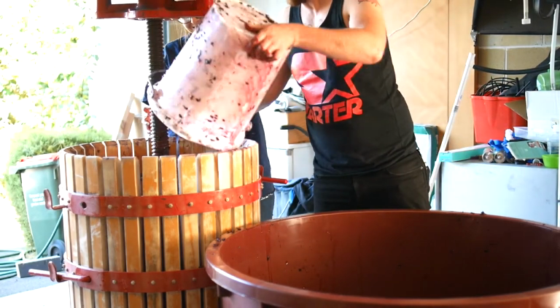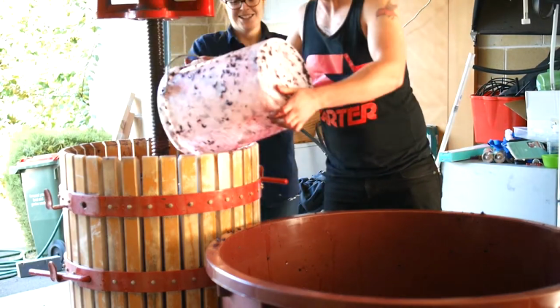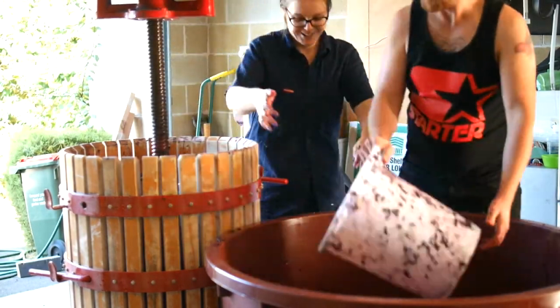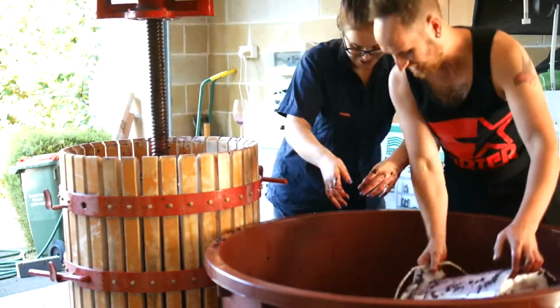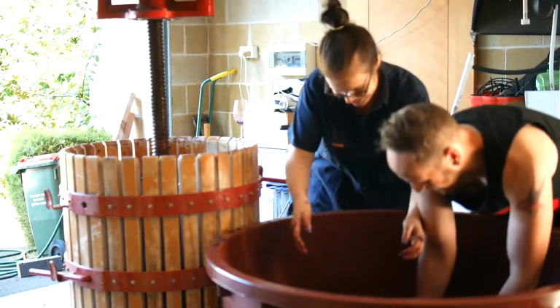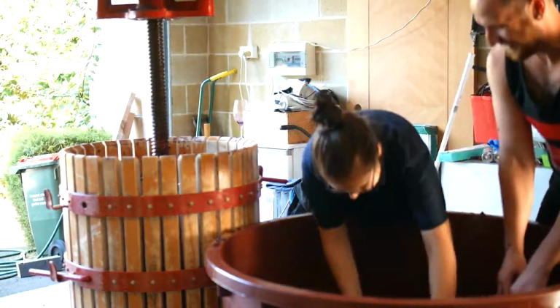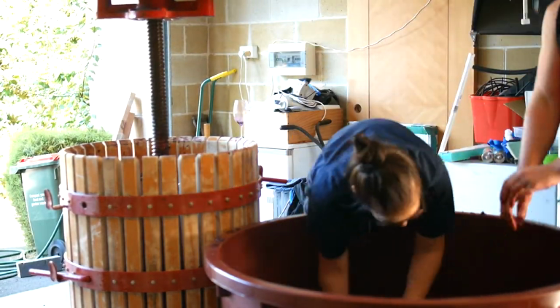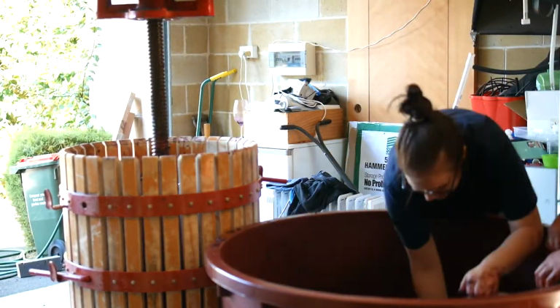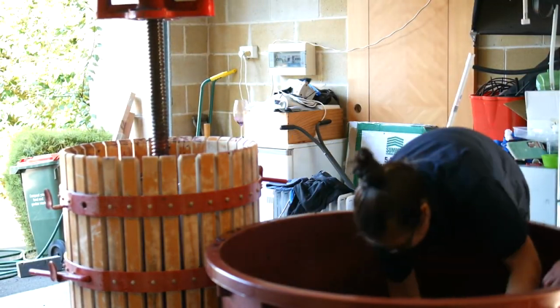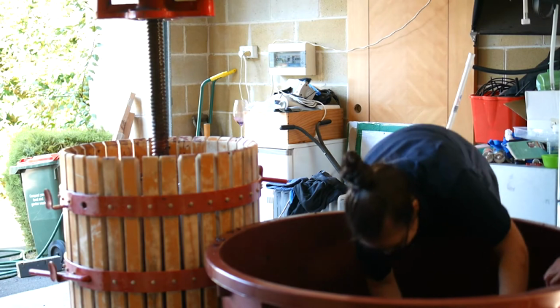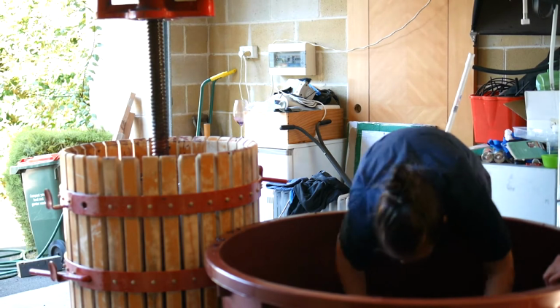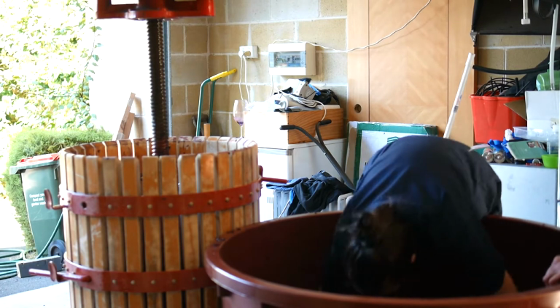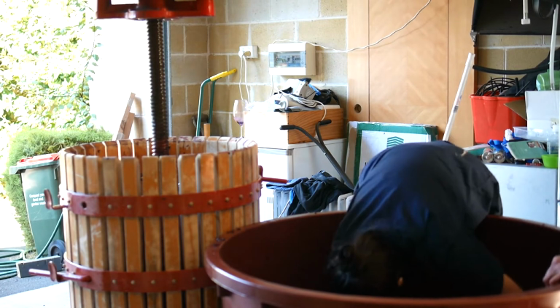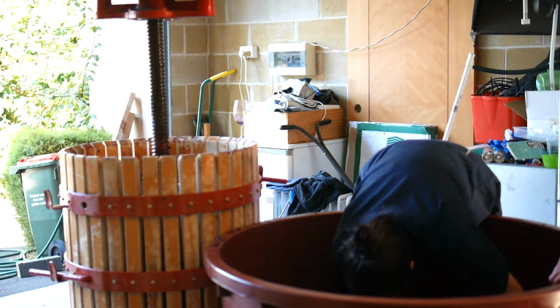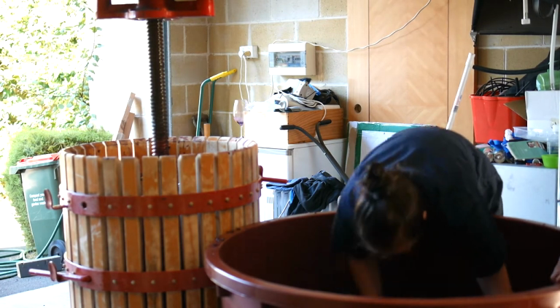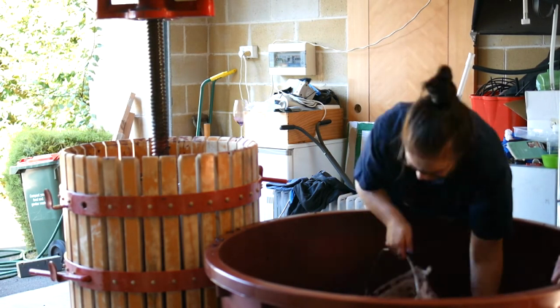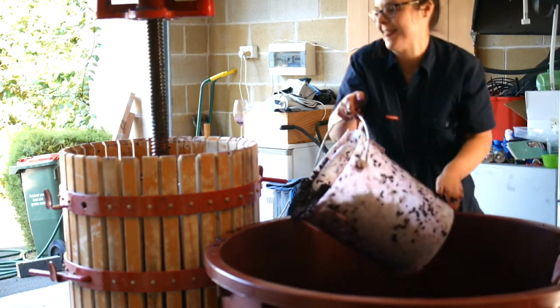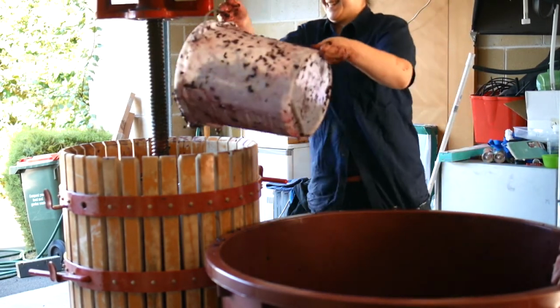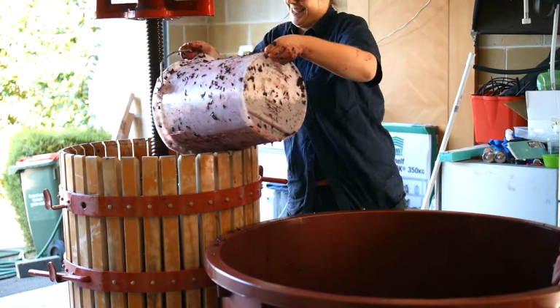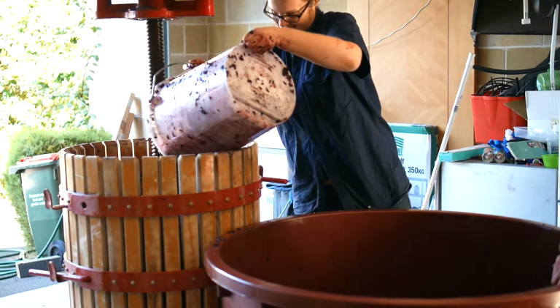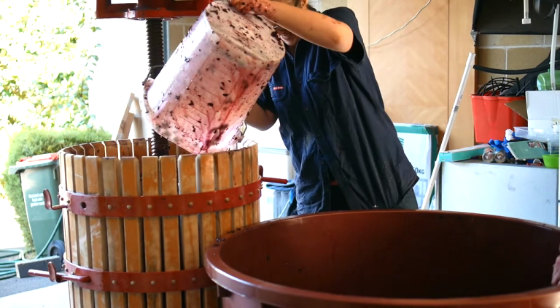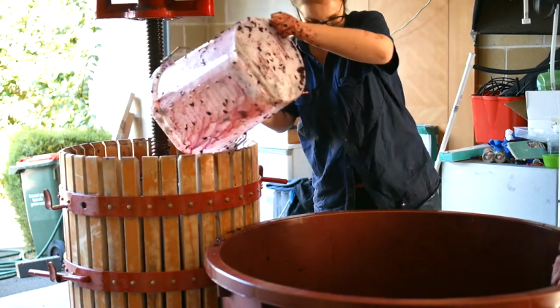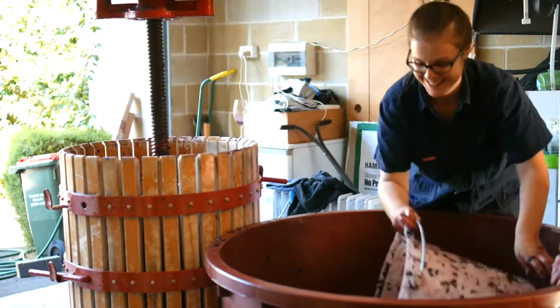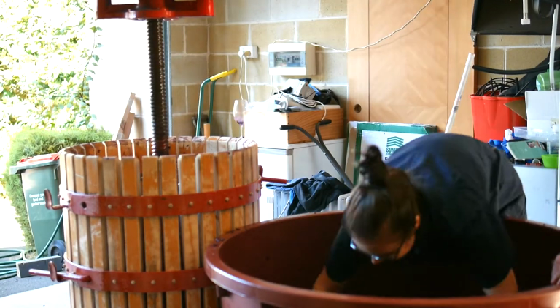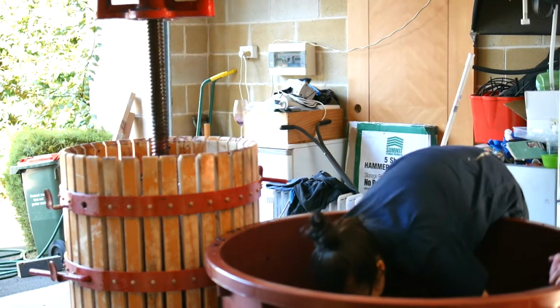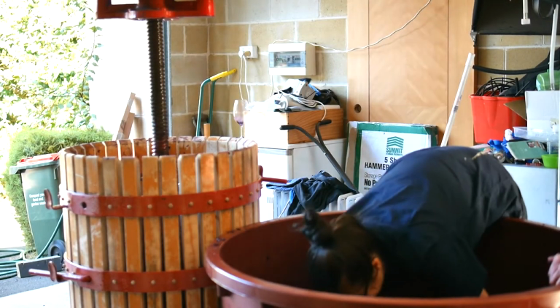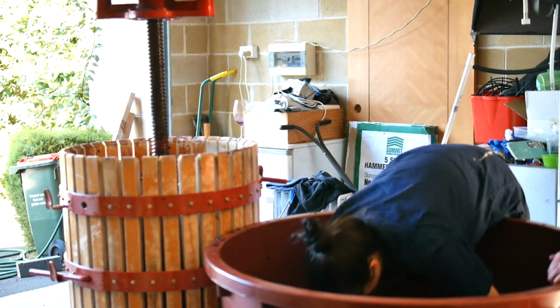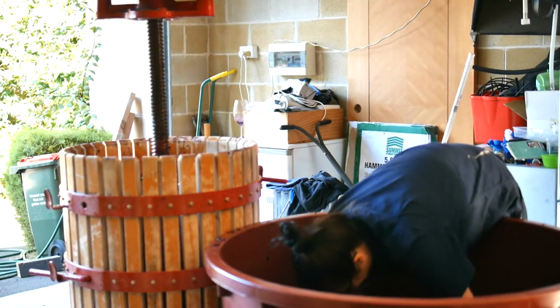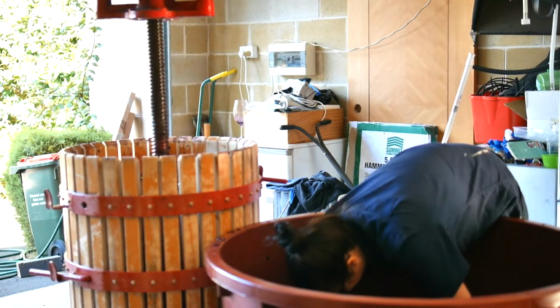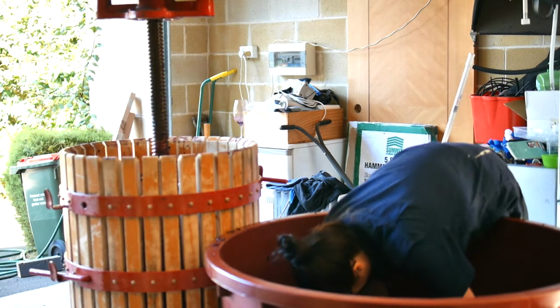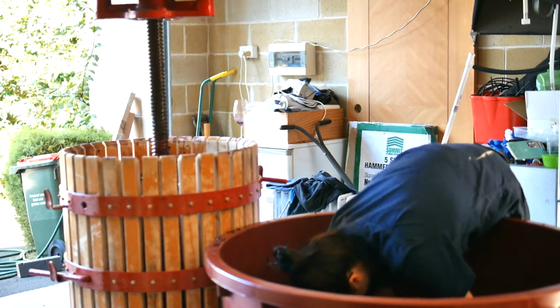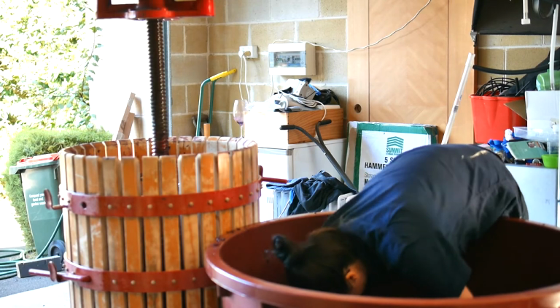So the filthy good vino bathtub wine making project is reaching its end — it's pressing time. She's not showing us how it's done; she's got the bucket work under control. The basket press is going to have its second workout for the day.